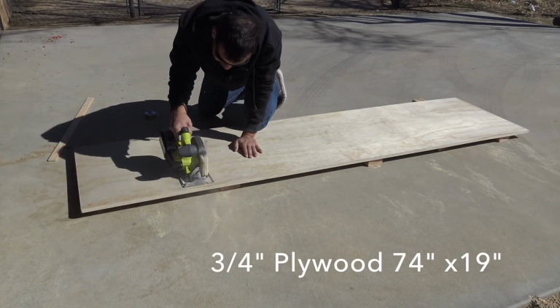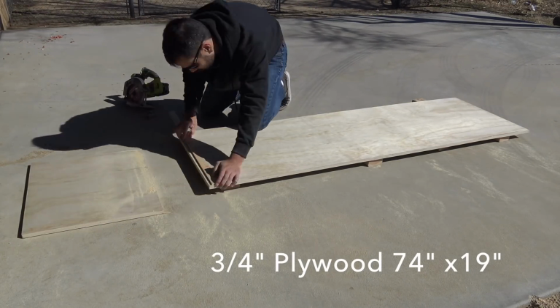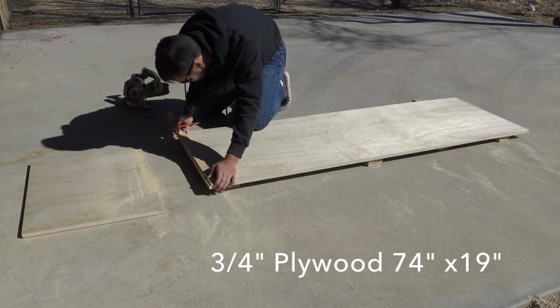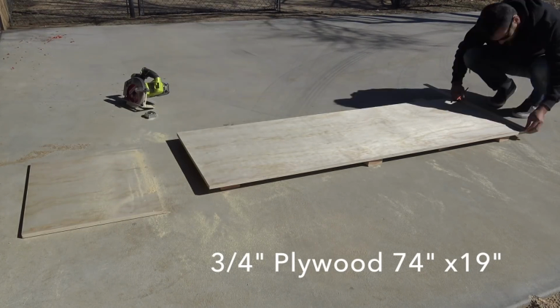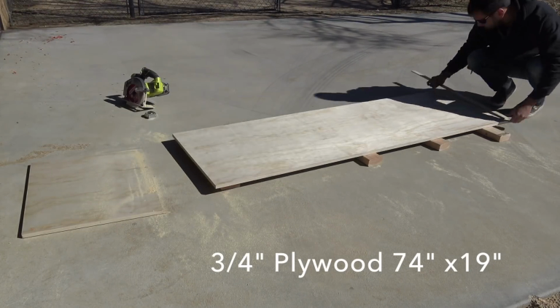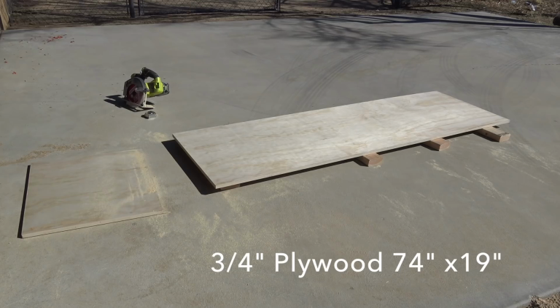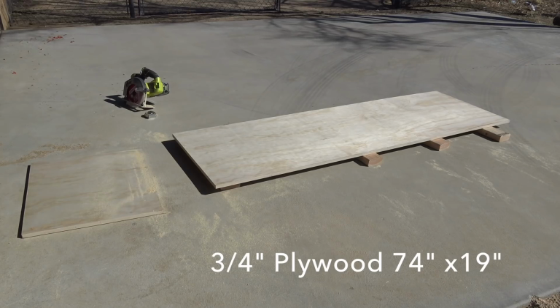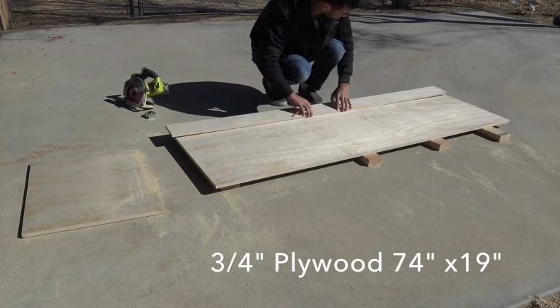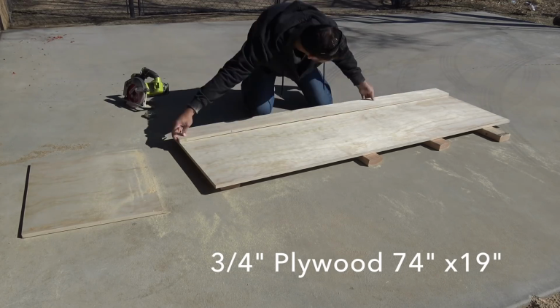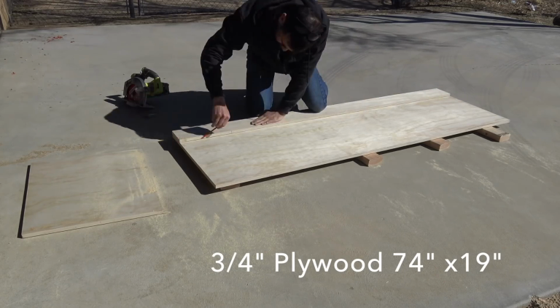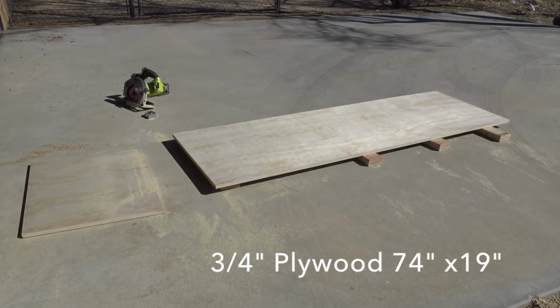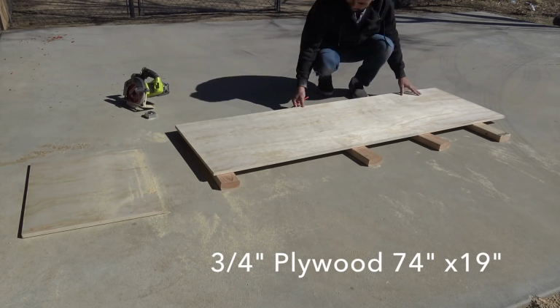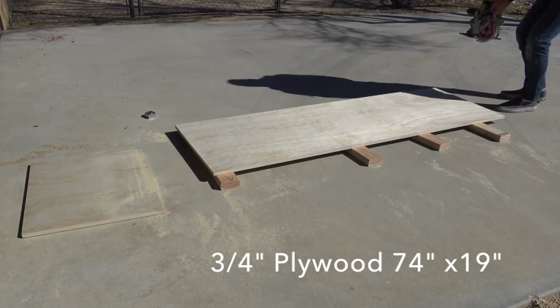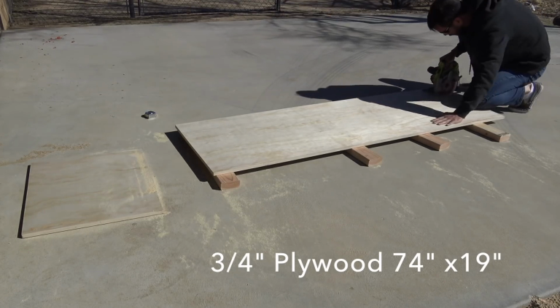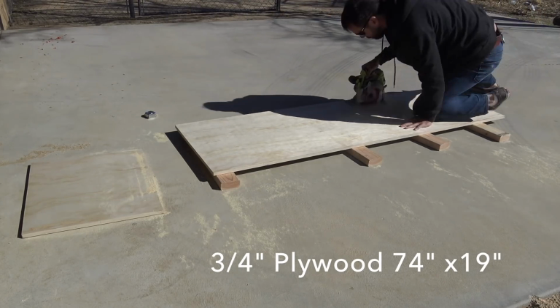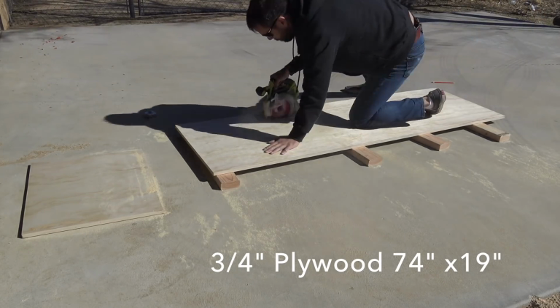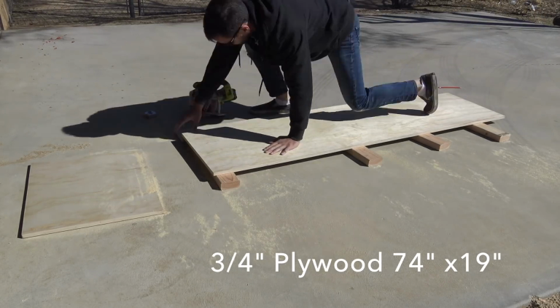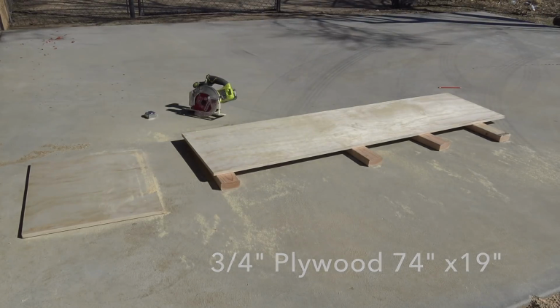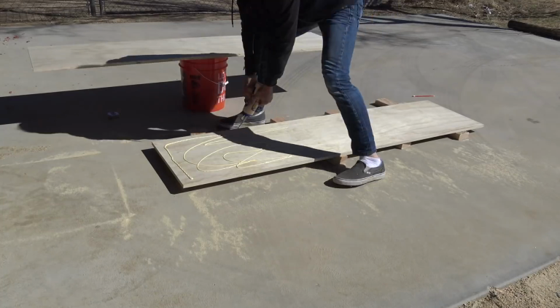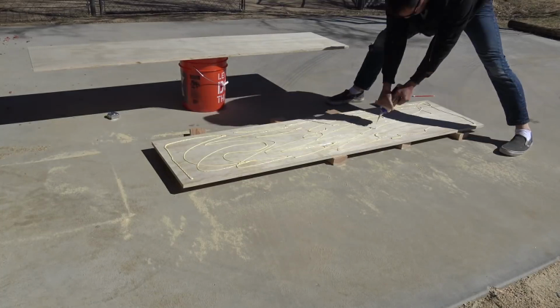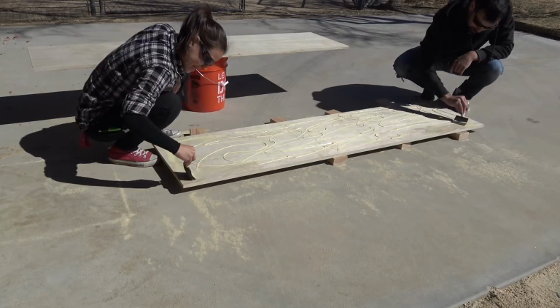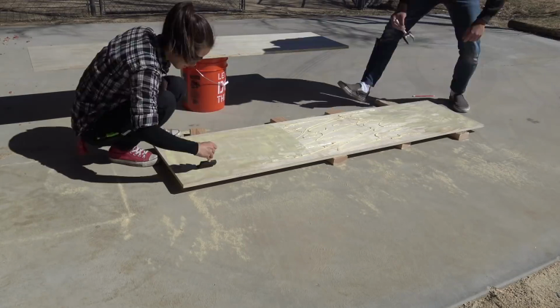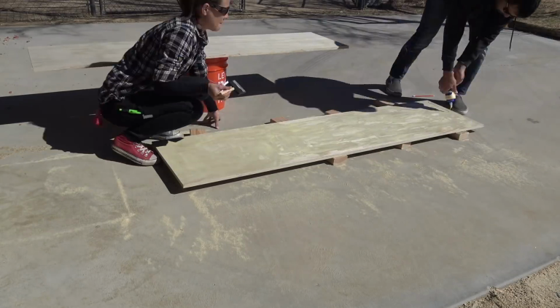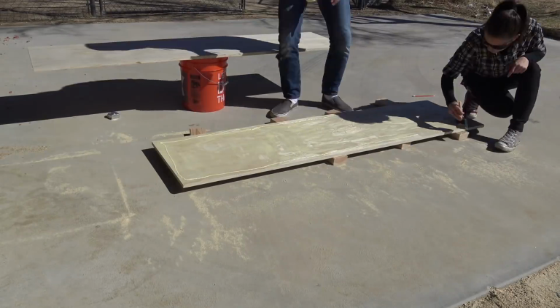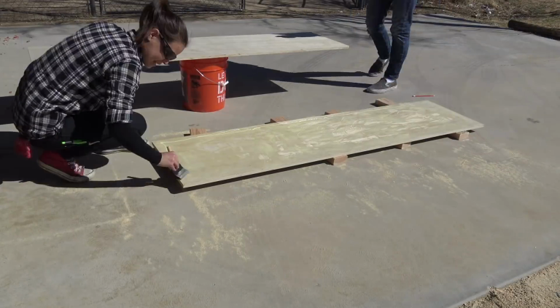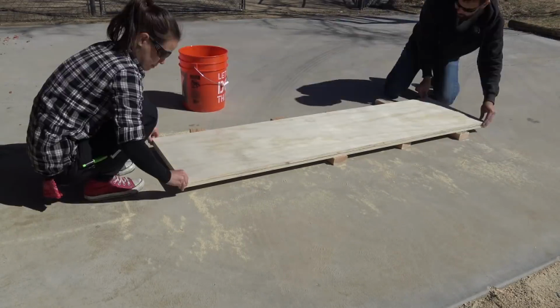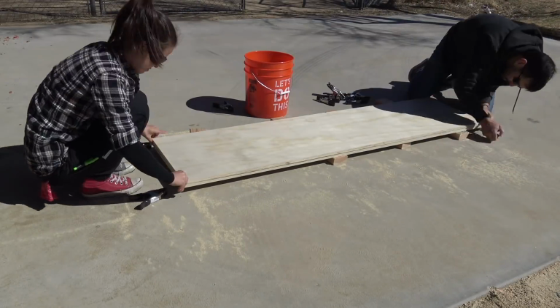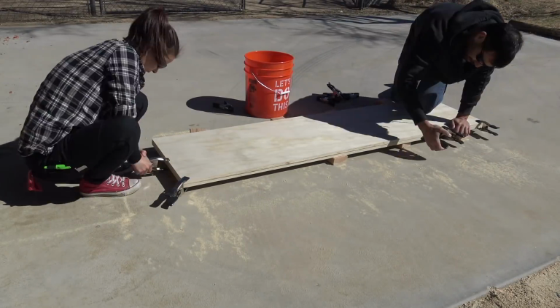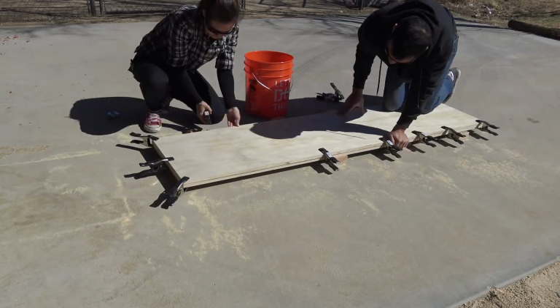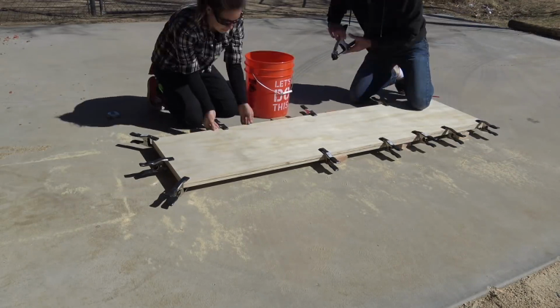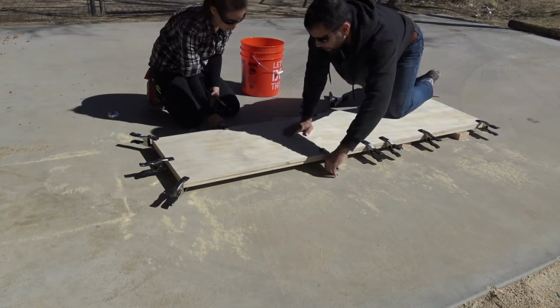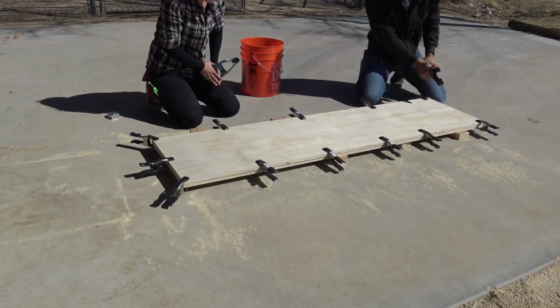I cut two pieces of three-quarter-inch thick plywood, 74 inches long and 19 inches wide. I glued these two pieces together to make a countertop that is now one and a half inches thick.